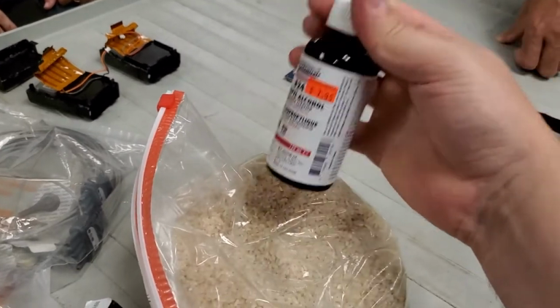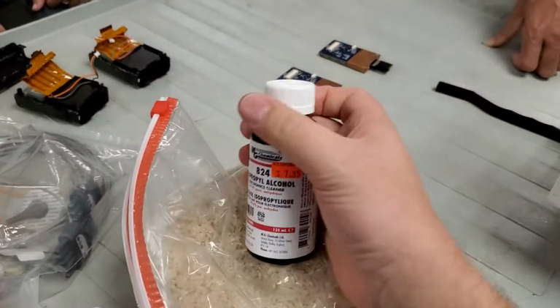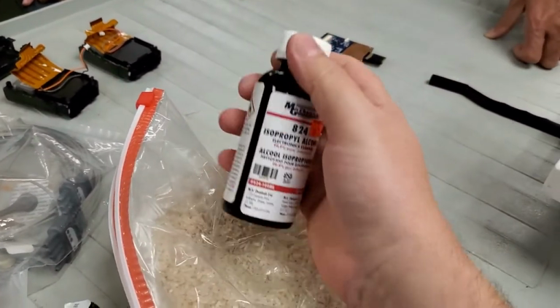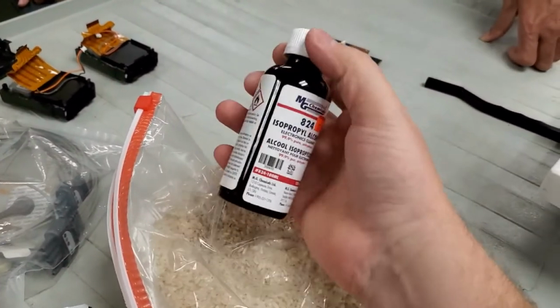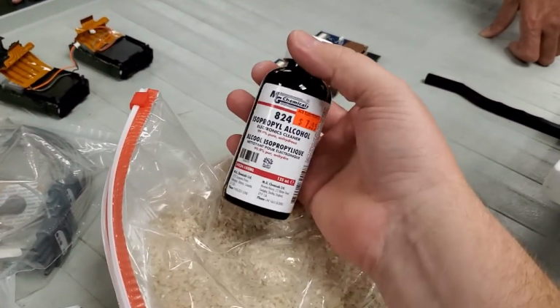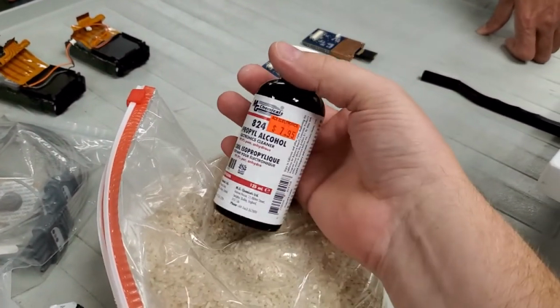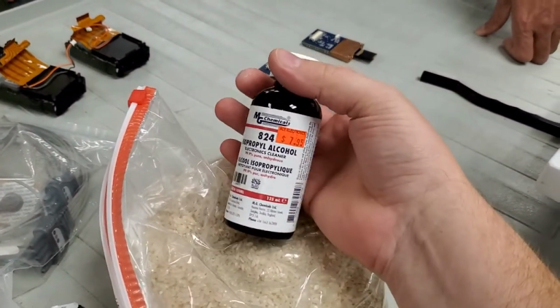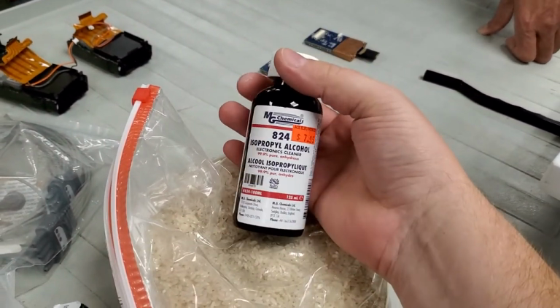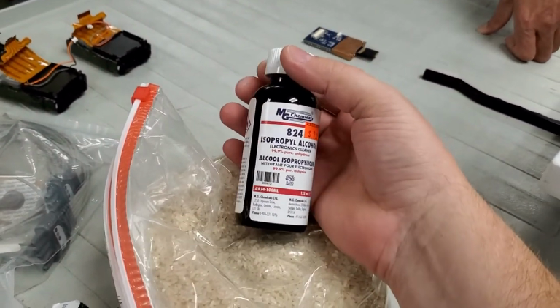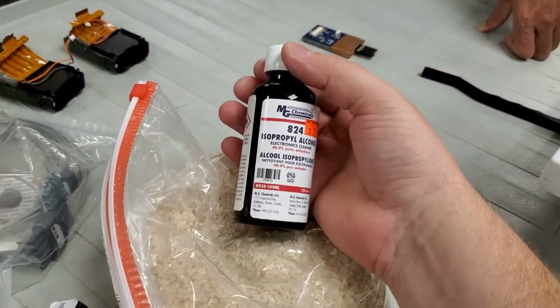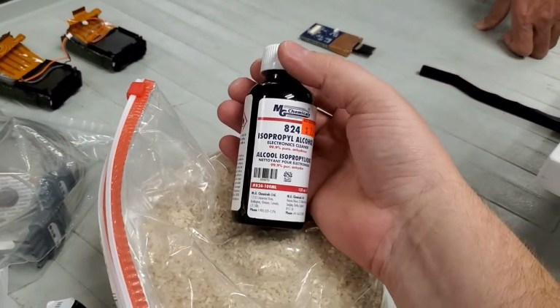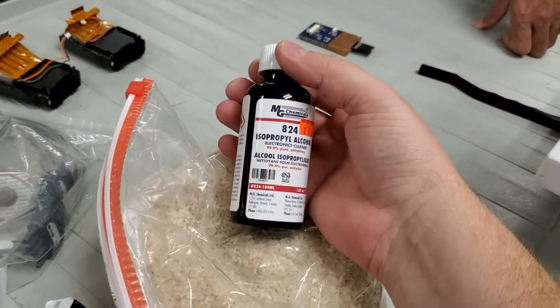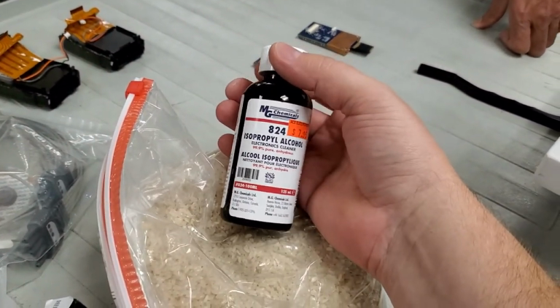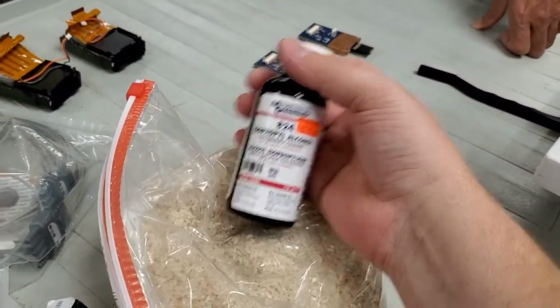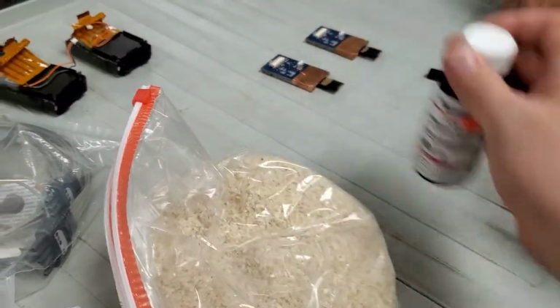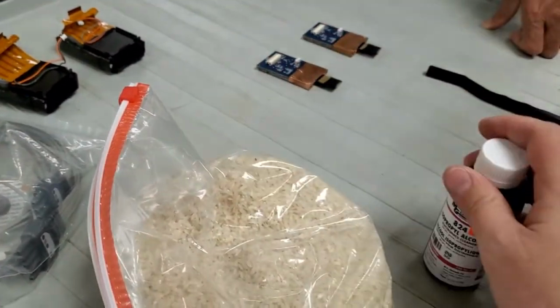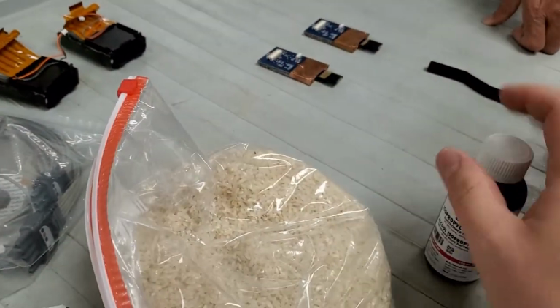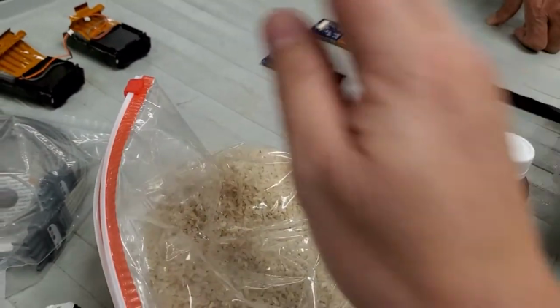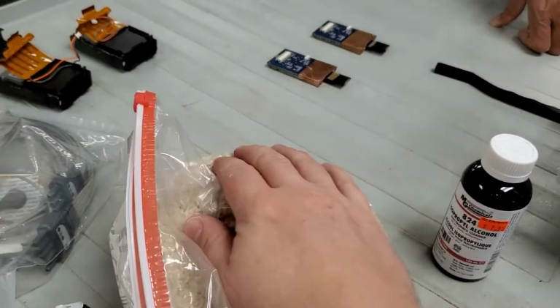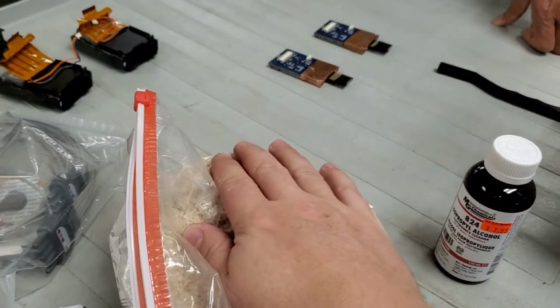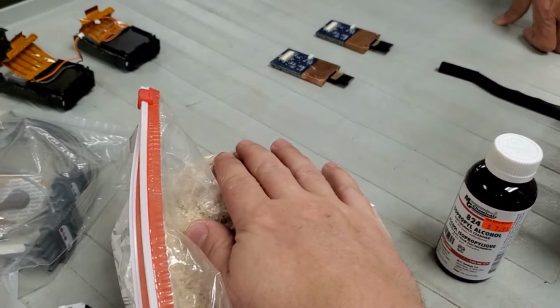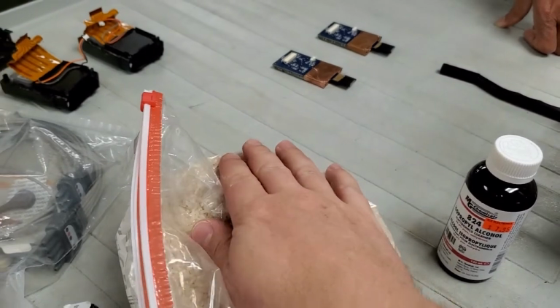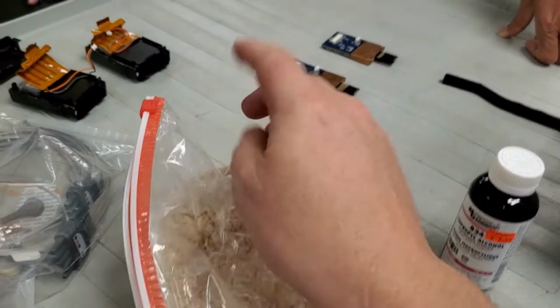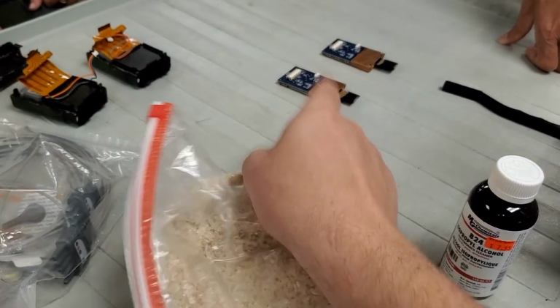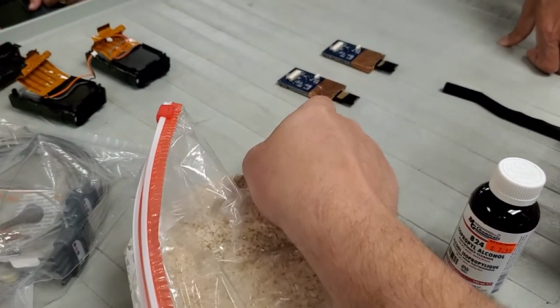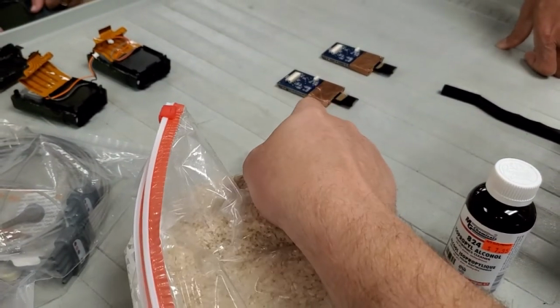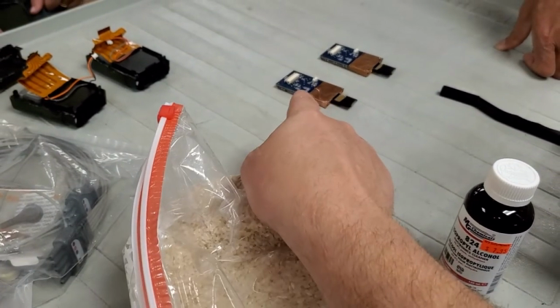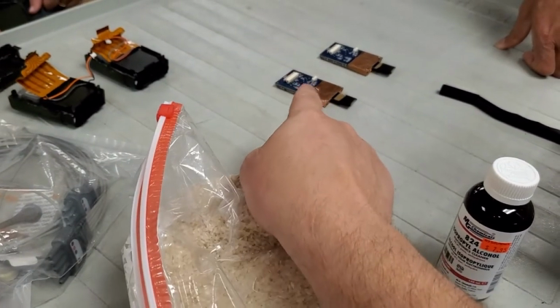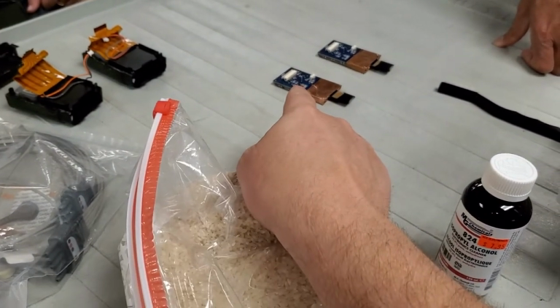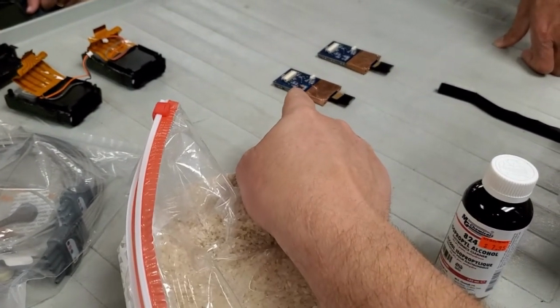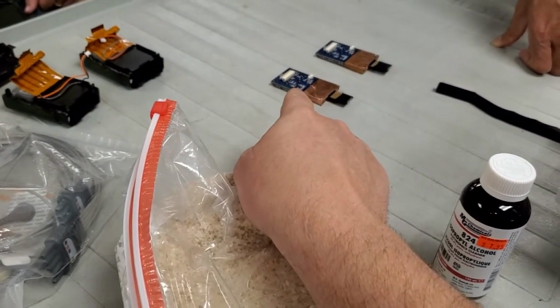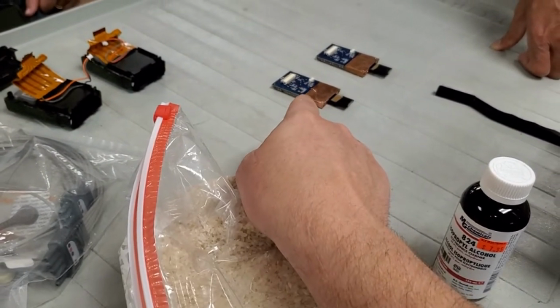The way to get the water out — you see here — I have 100% isopropyl alcohol. It absorbs water, so you douse the board heavily with it.